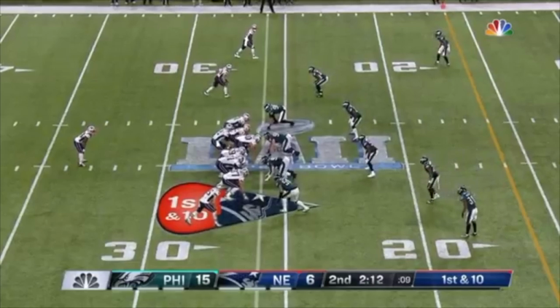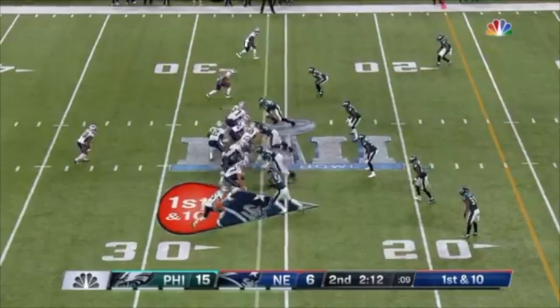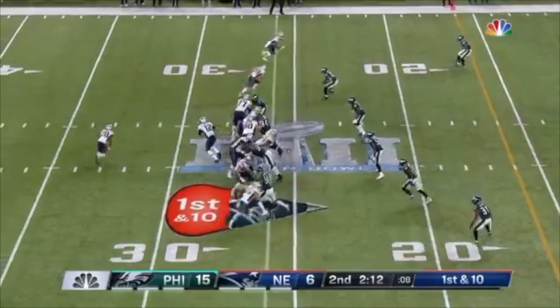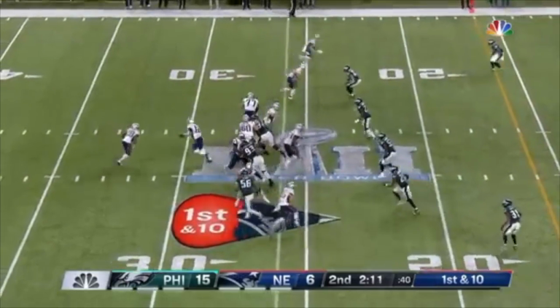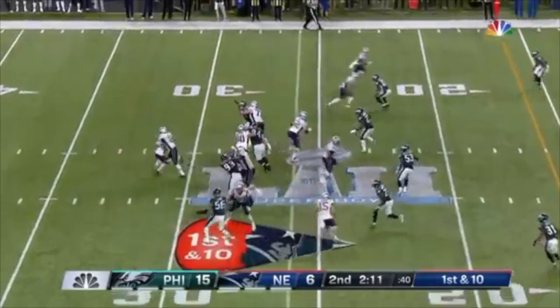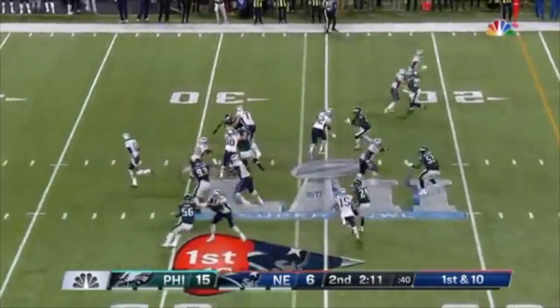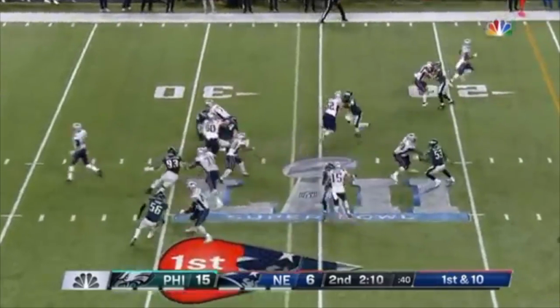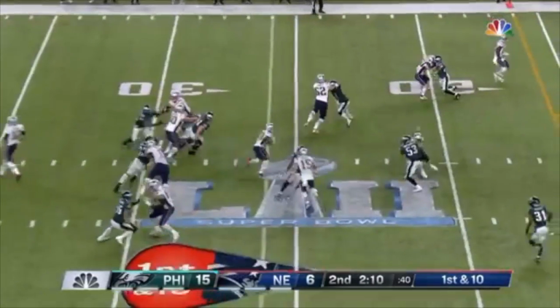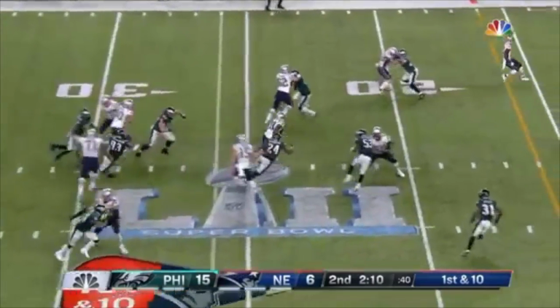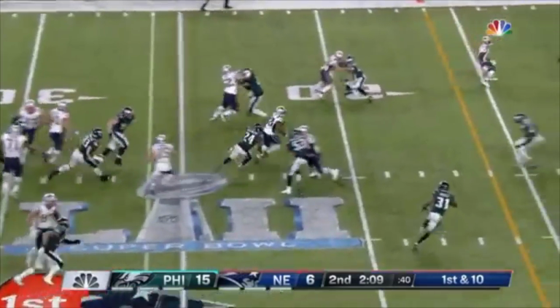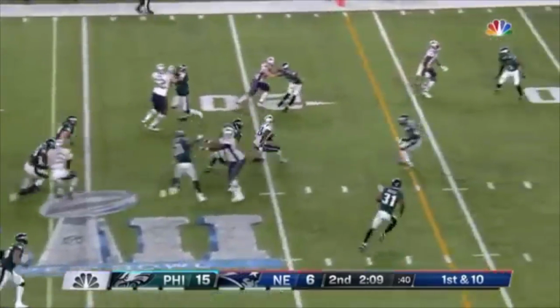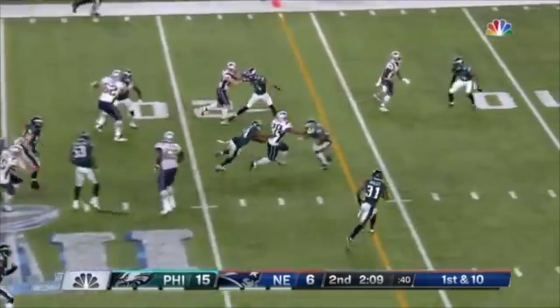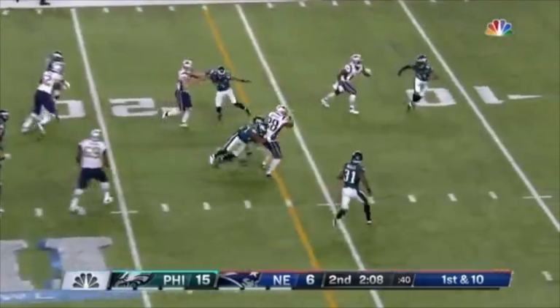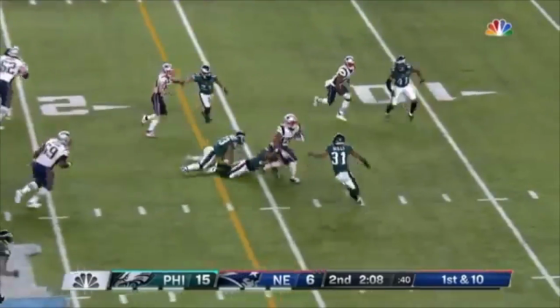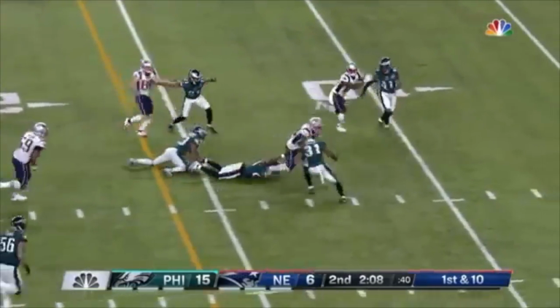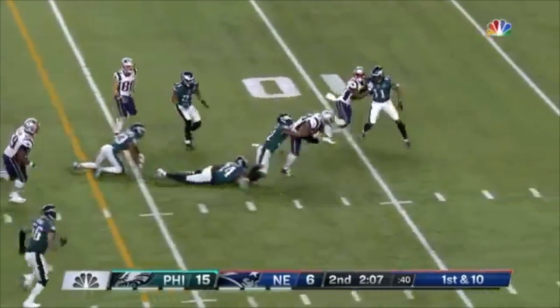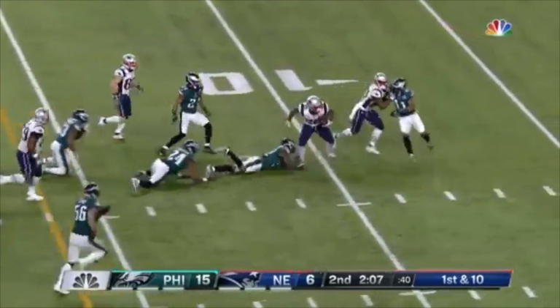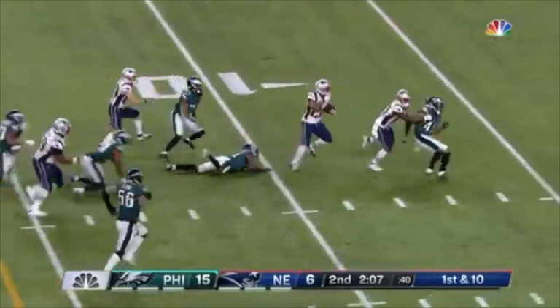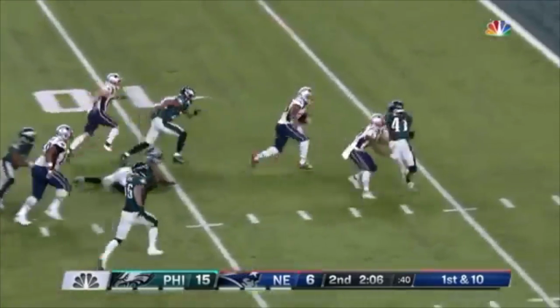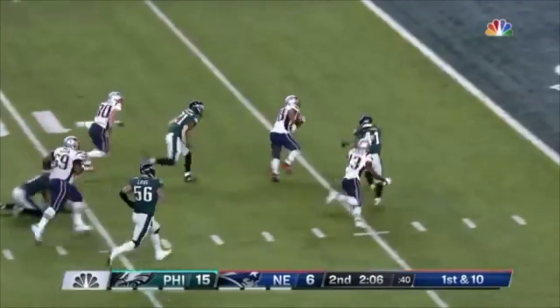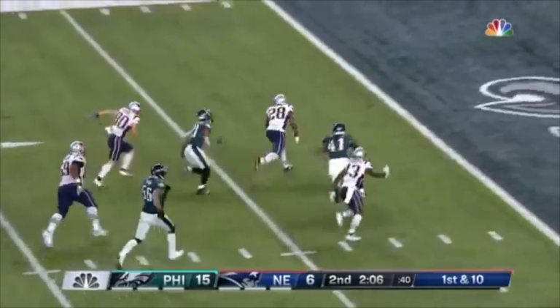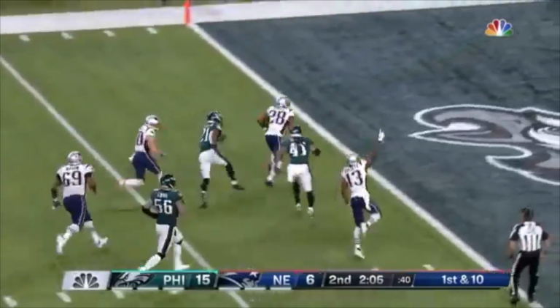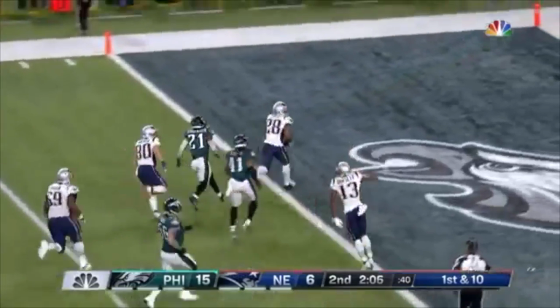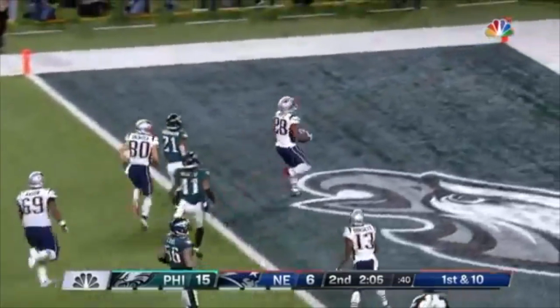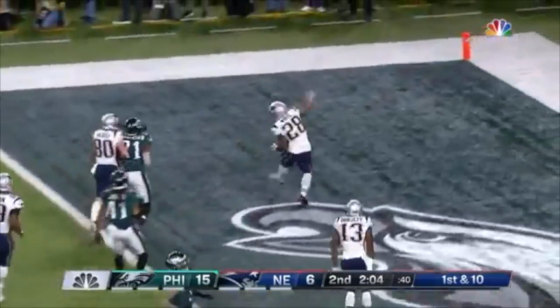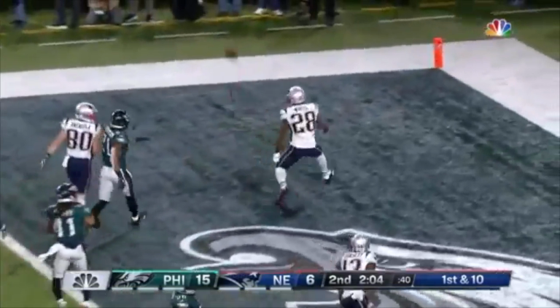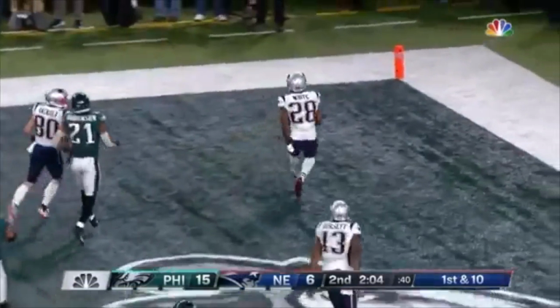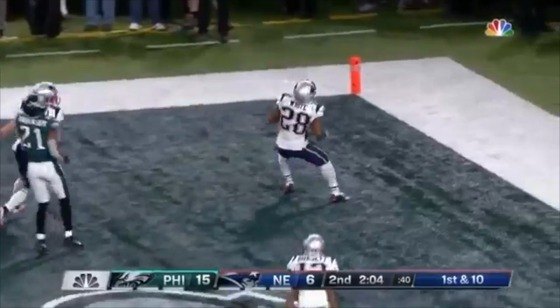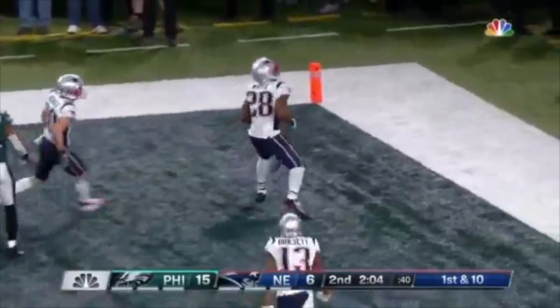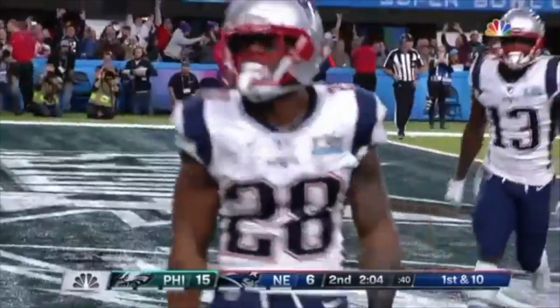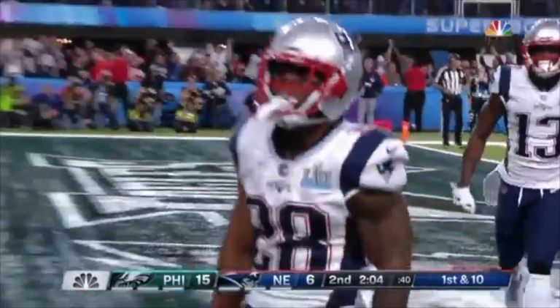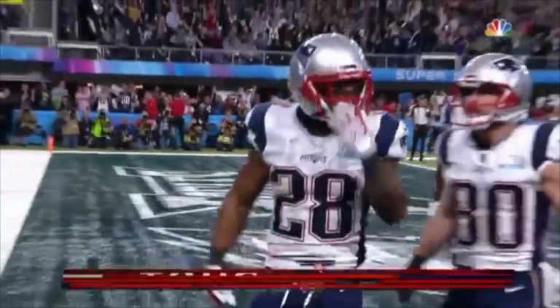Brady's thrown for 234 to this point. Big hole left side, James White inside the 10, takes it to the end zone — Touchdown Patriots!